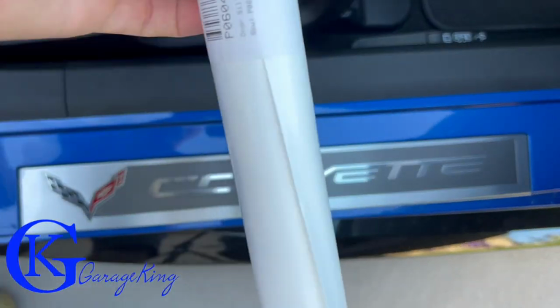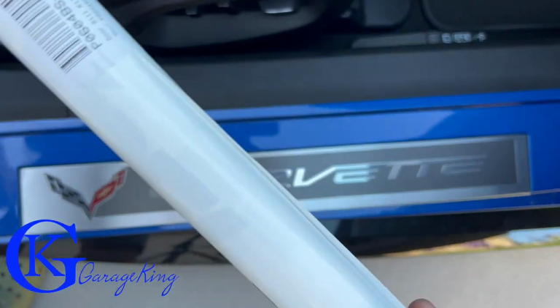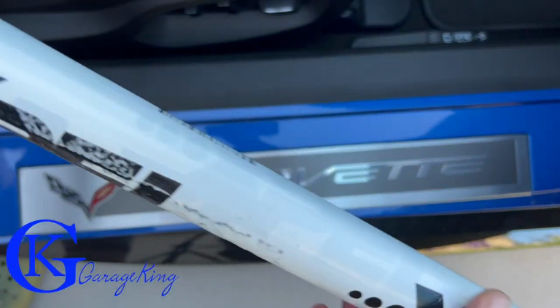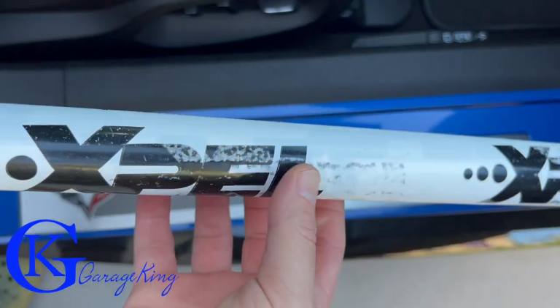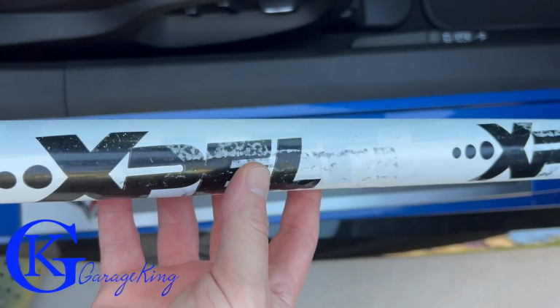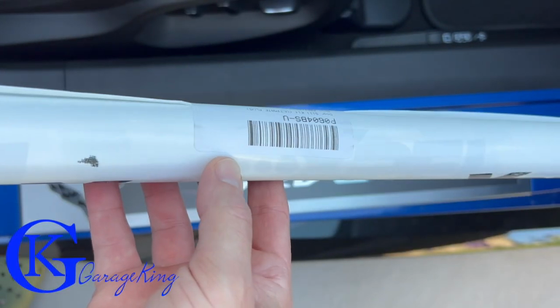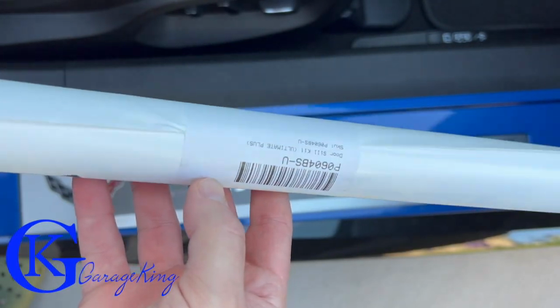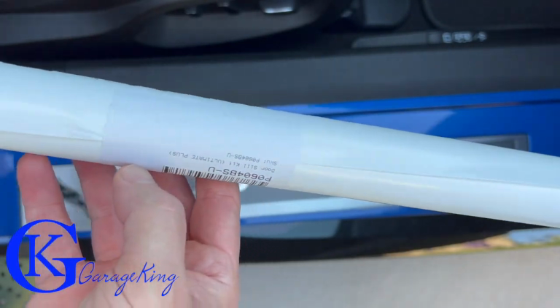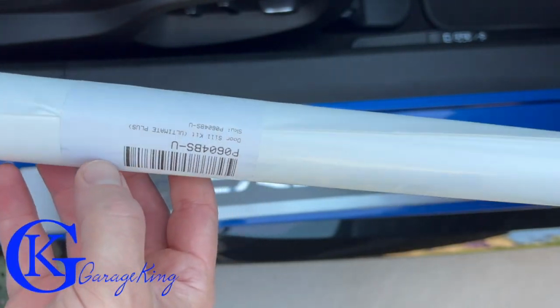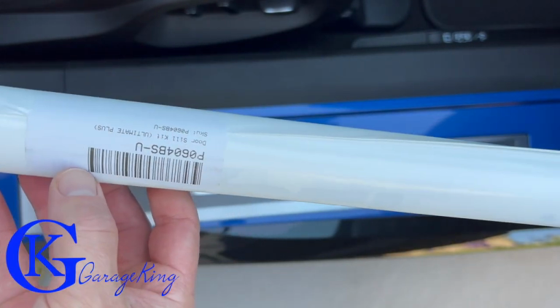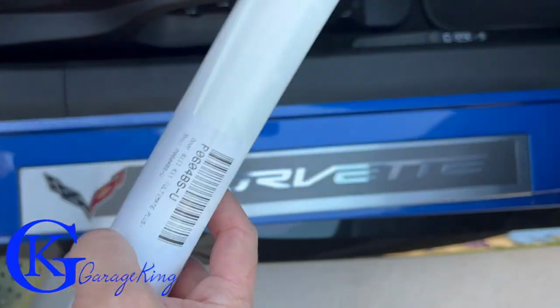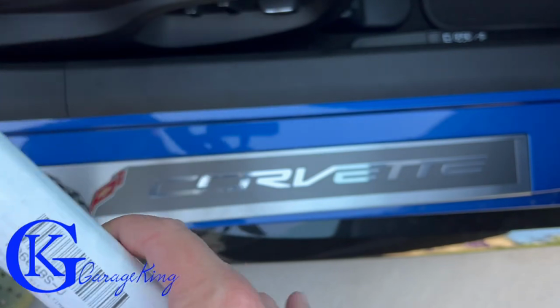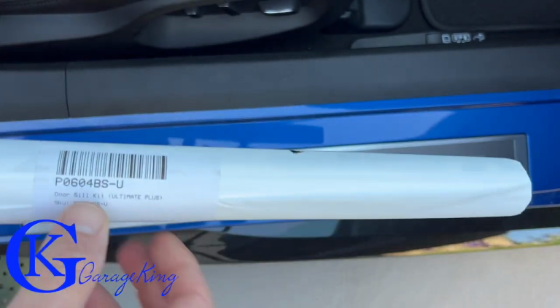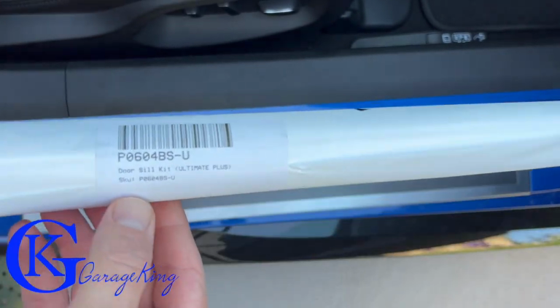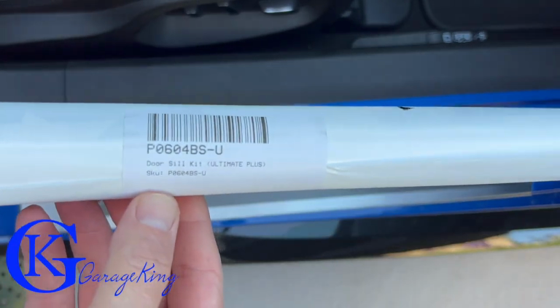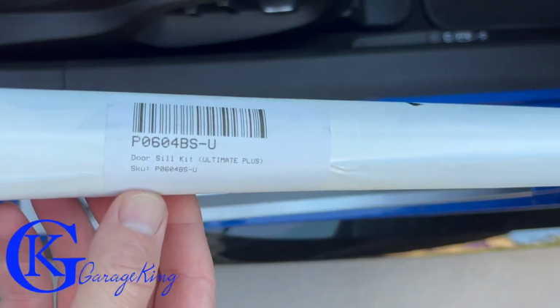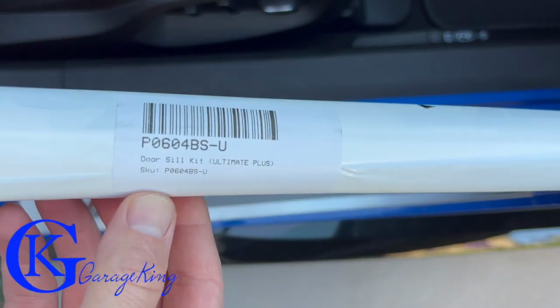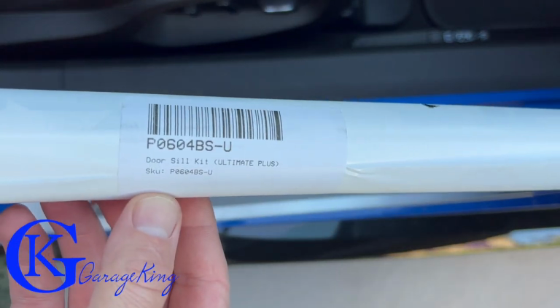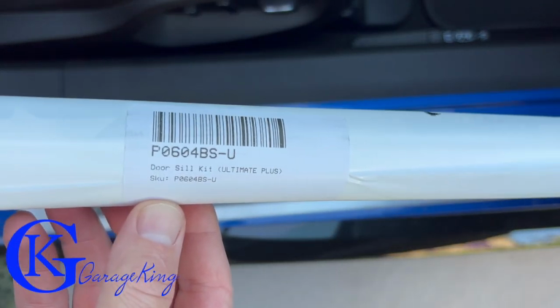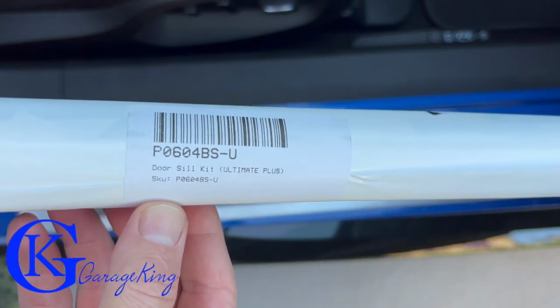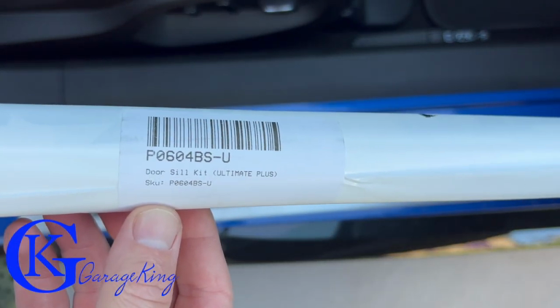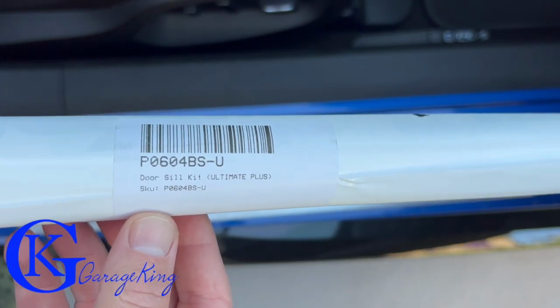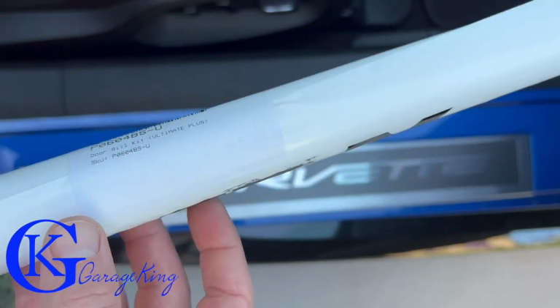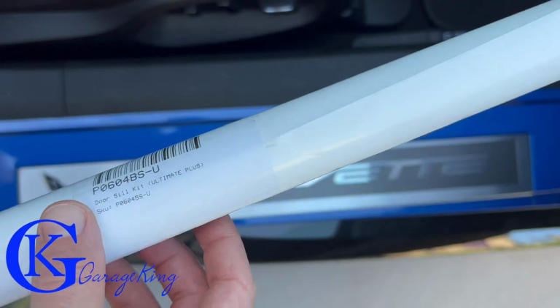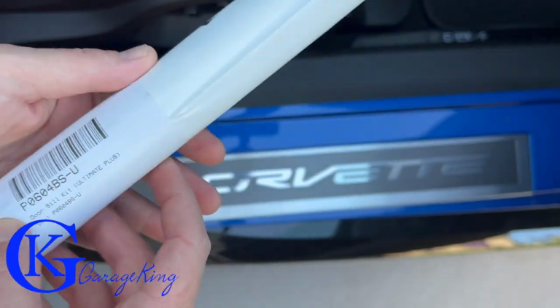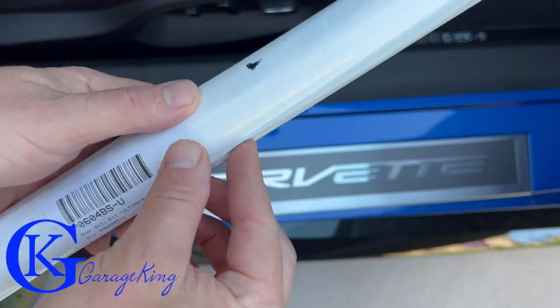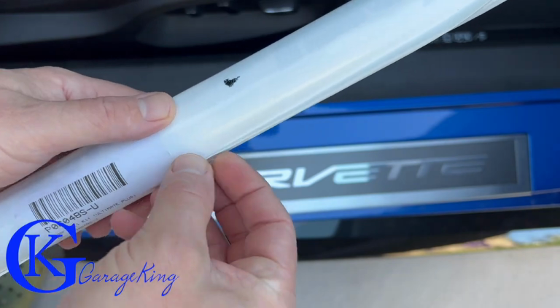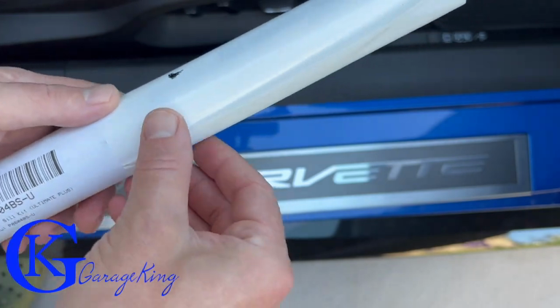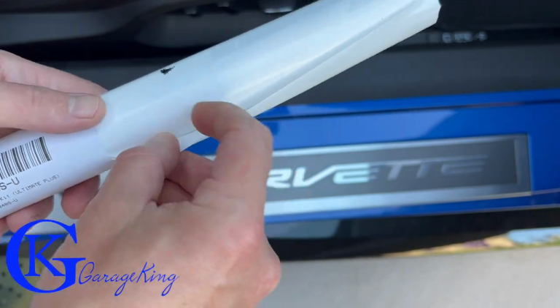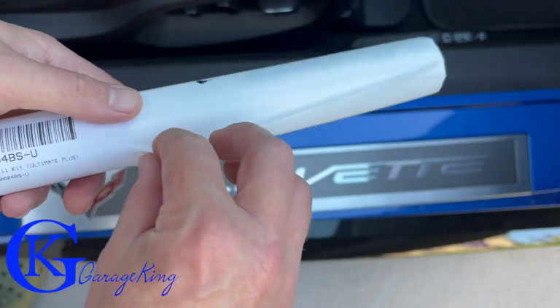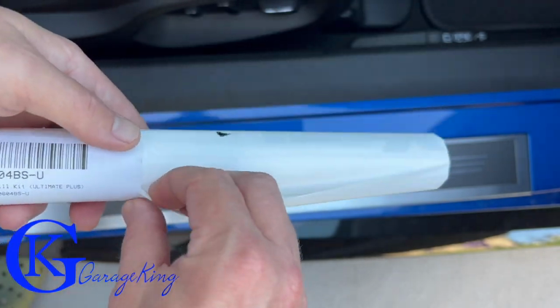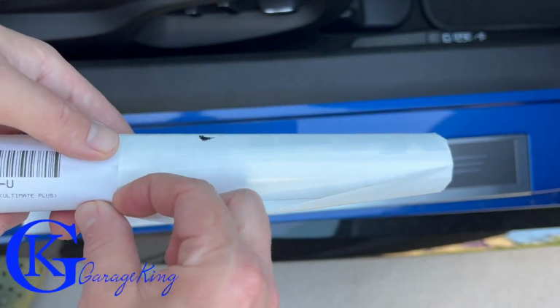Here's what the Xpel looks like — for the C7 Corvette, these are the ones I ordered directly from Xpel. There's the part number if you want to take a look. Let's open them up and see what they actually look like inside.